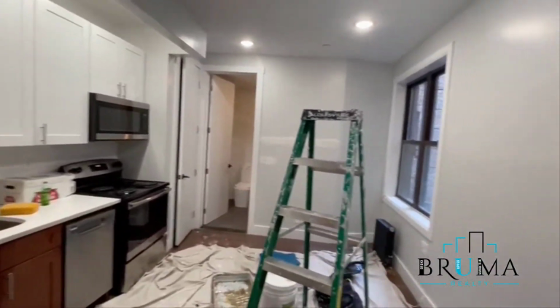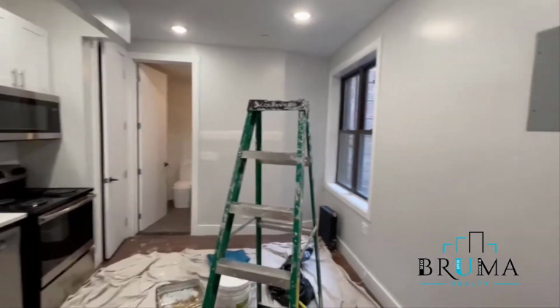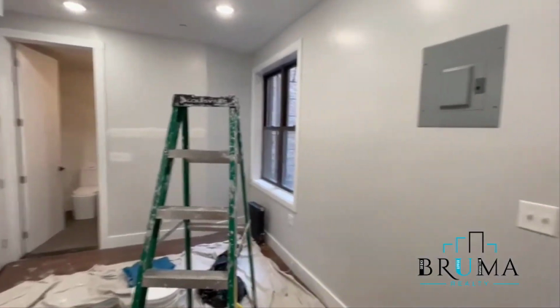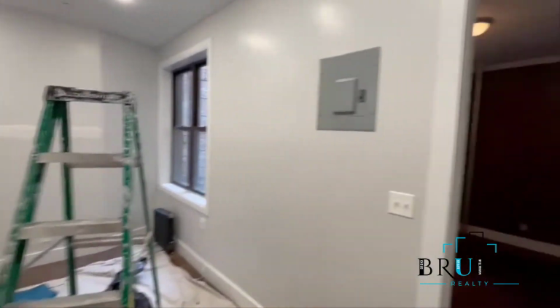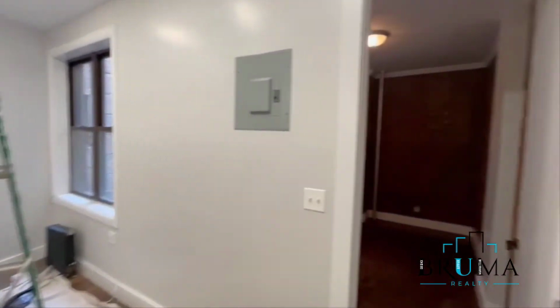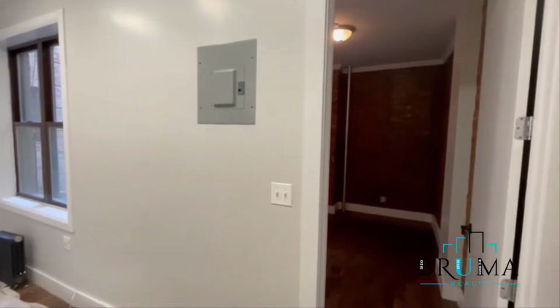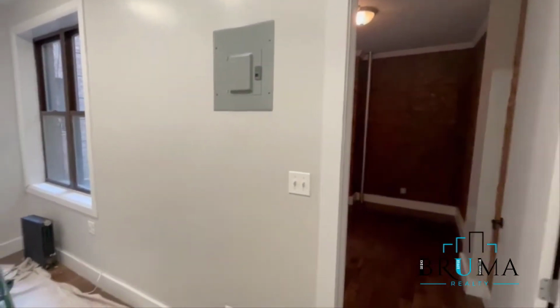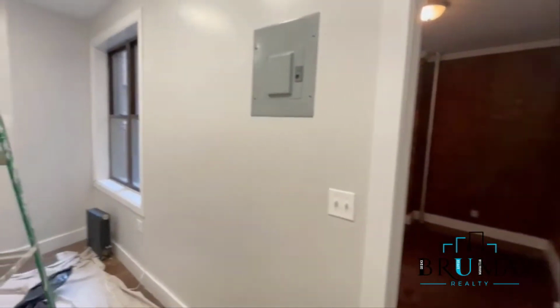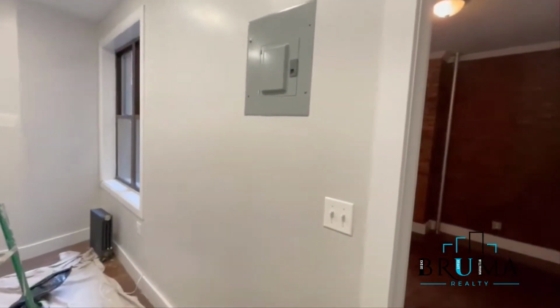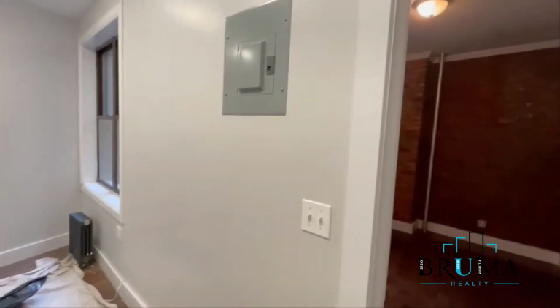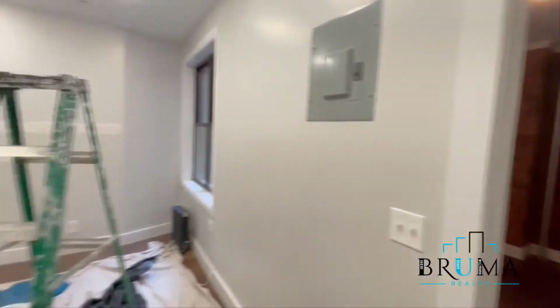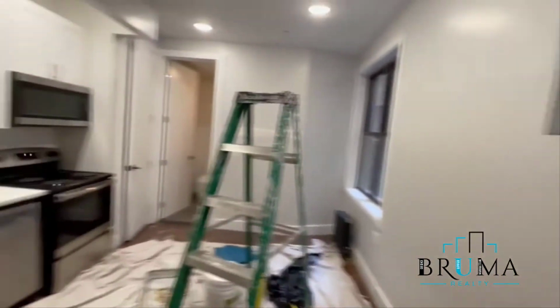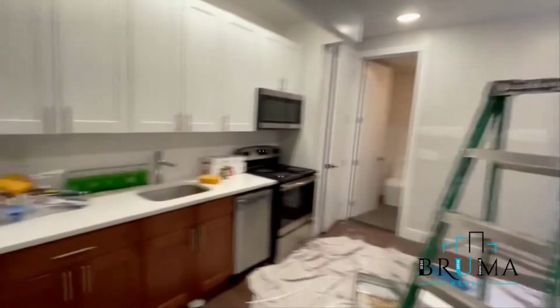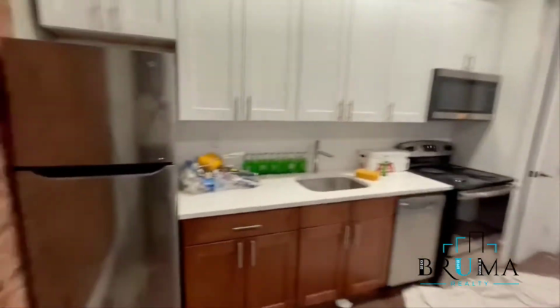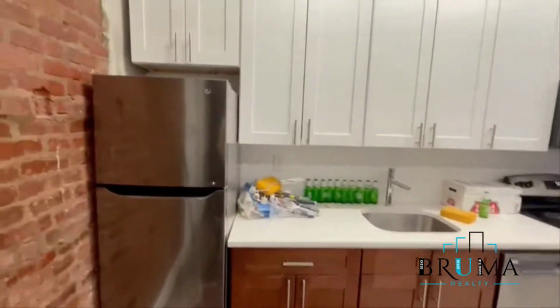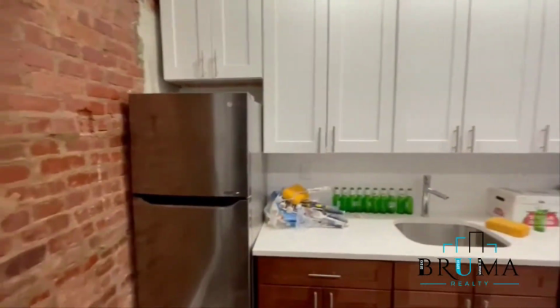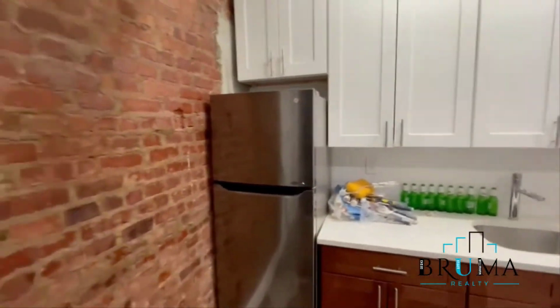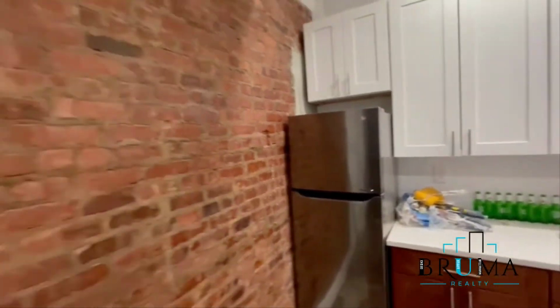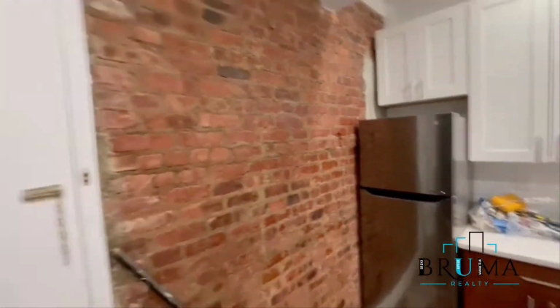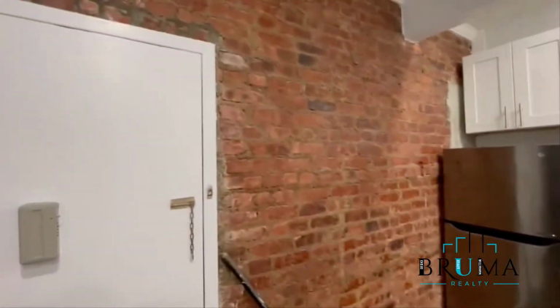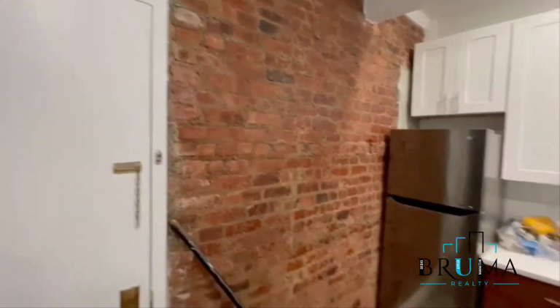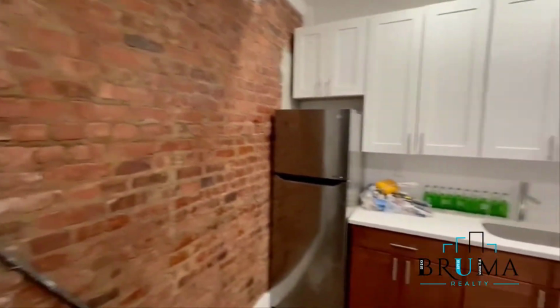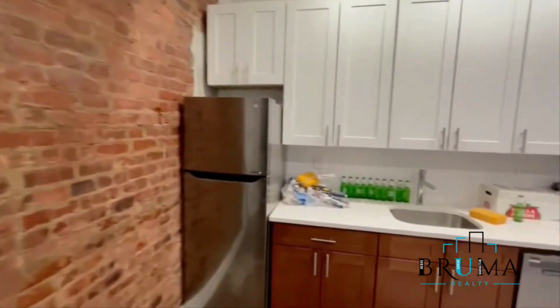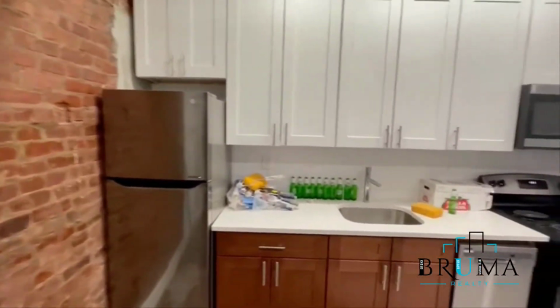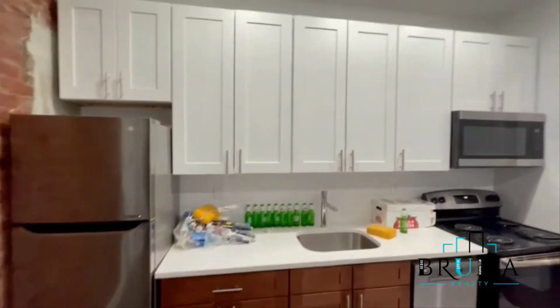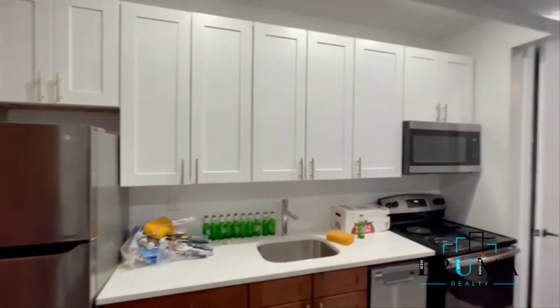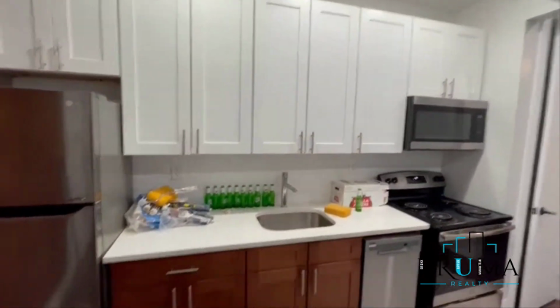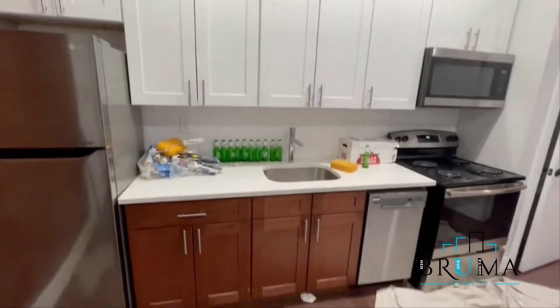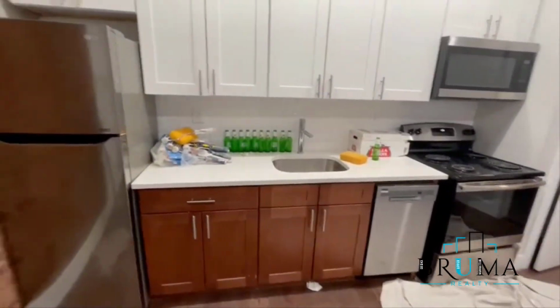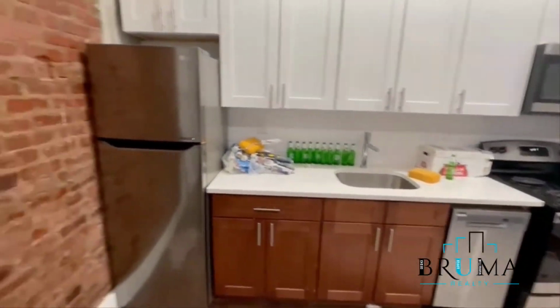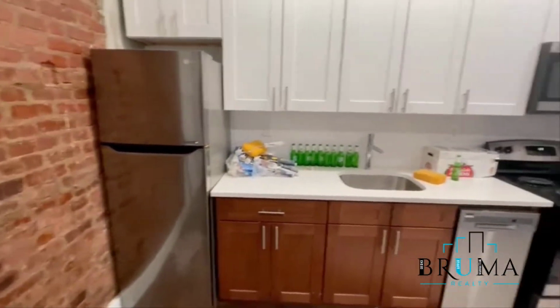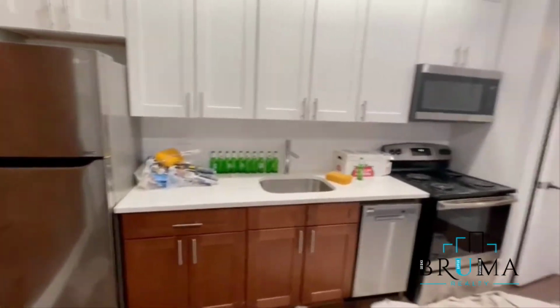It's undergoing some minor renovations — the tenant just moved out. We'll start right here through your left. There's this beautiful exposed brick, lots of cabinets, dishwasher, and gas —